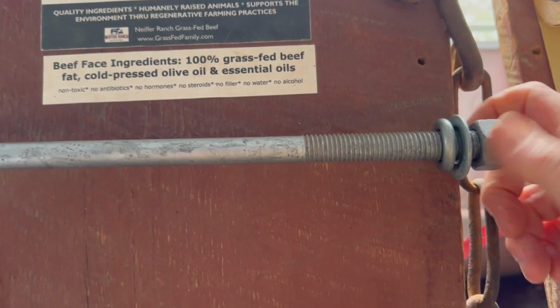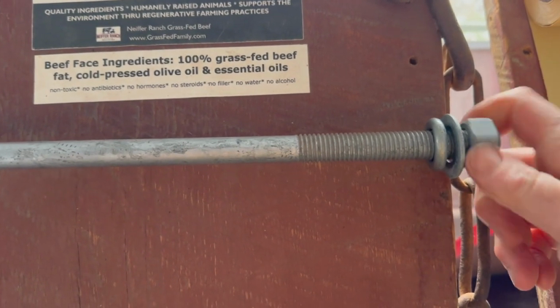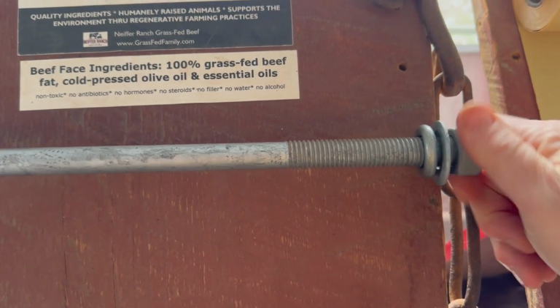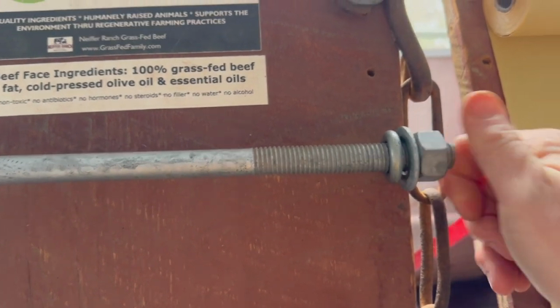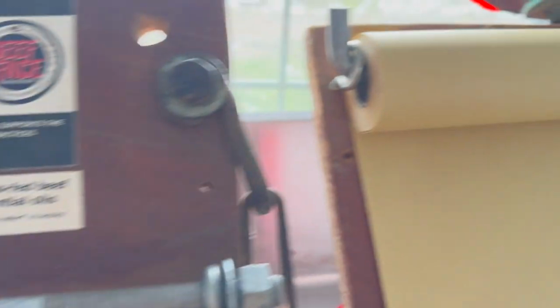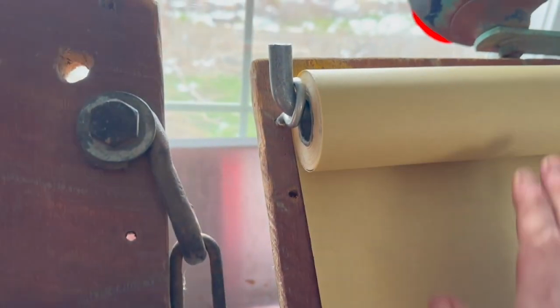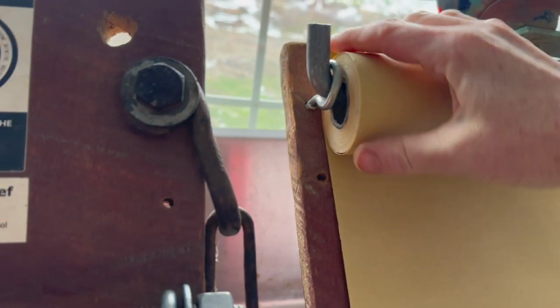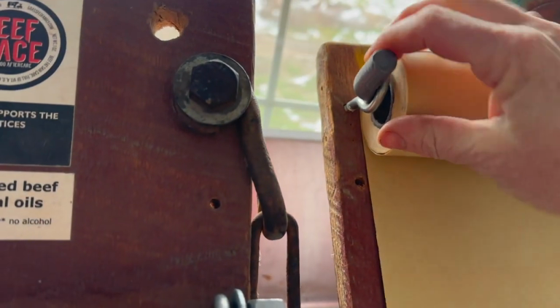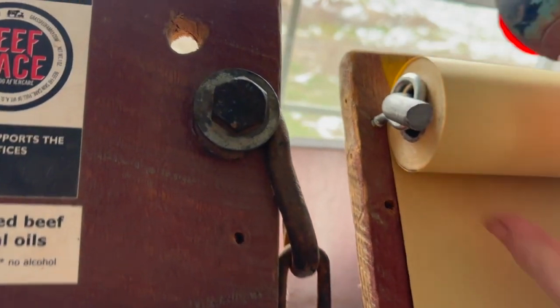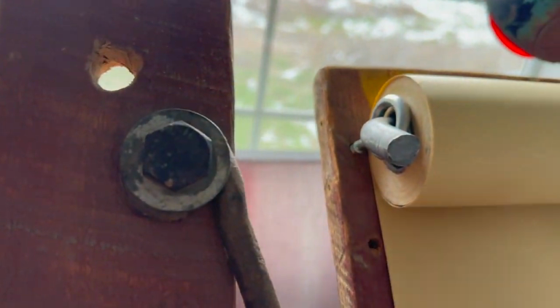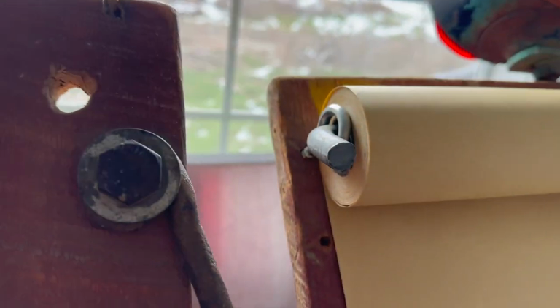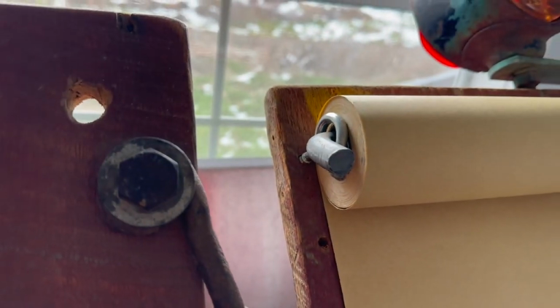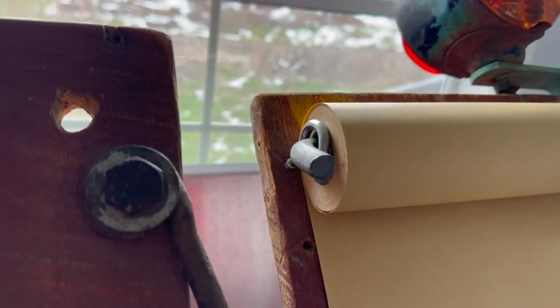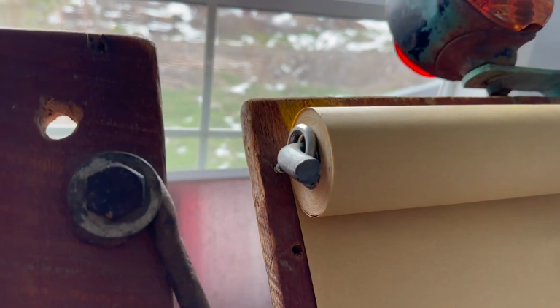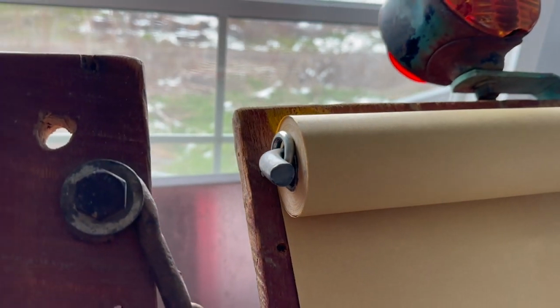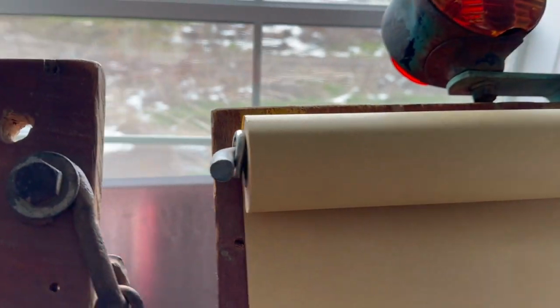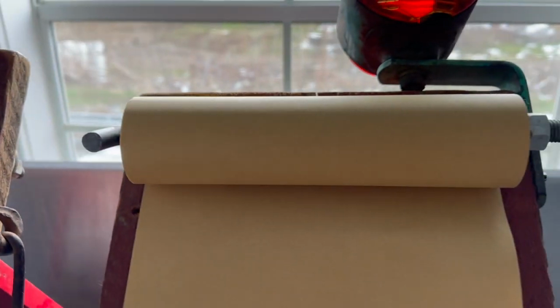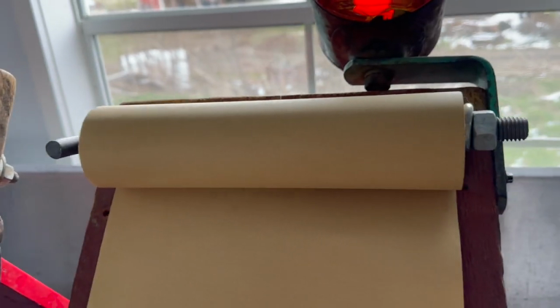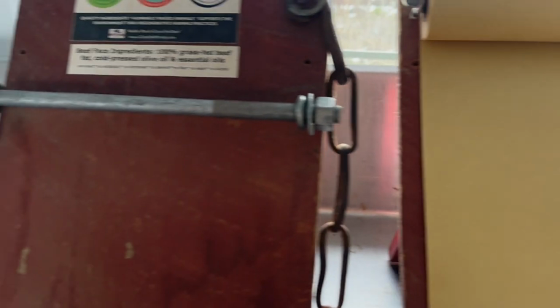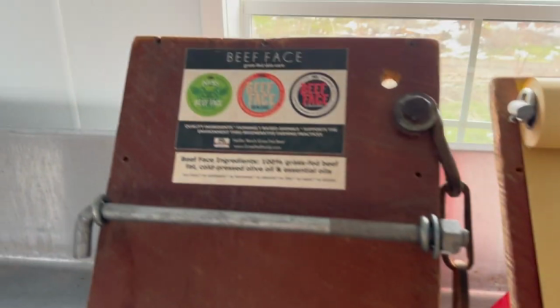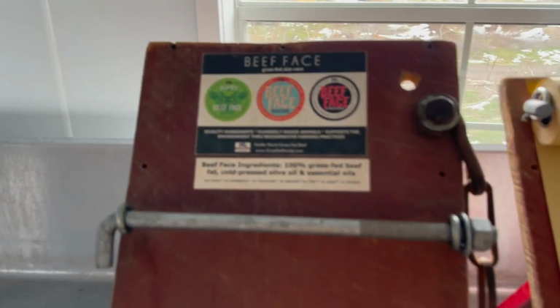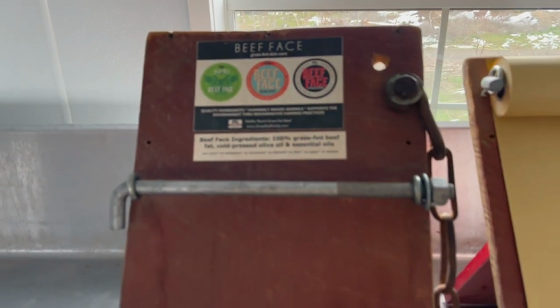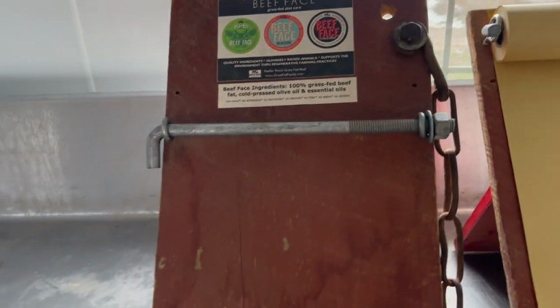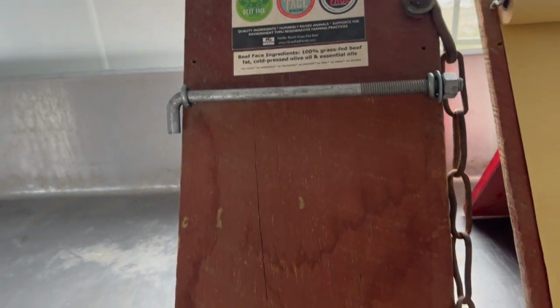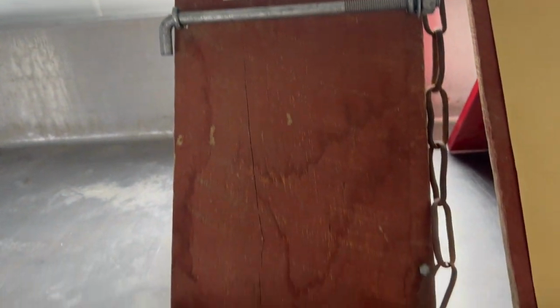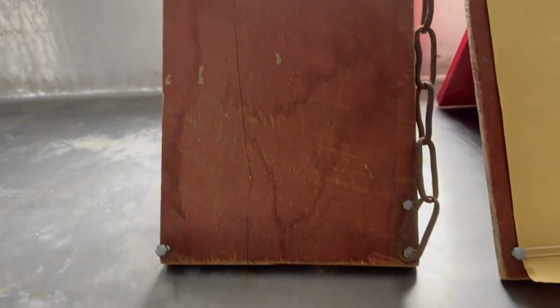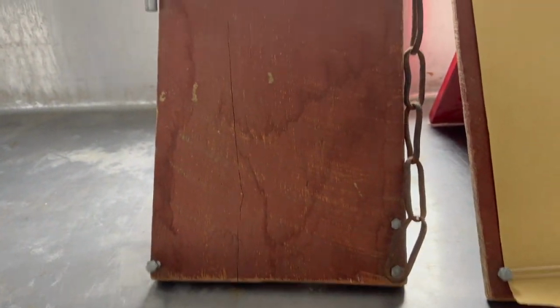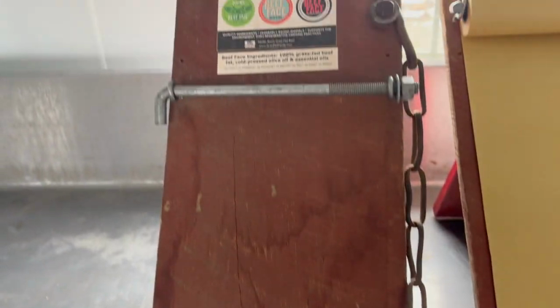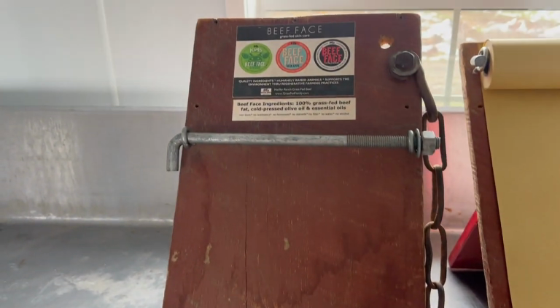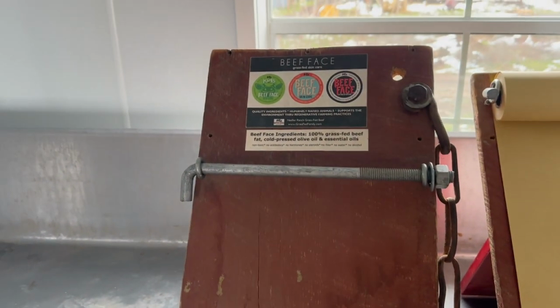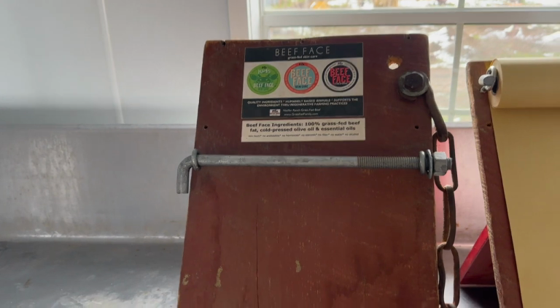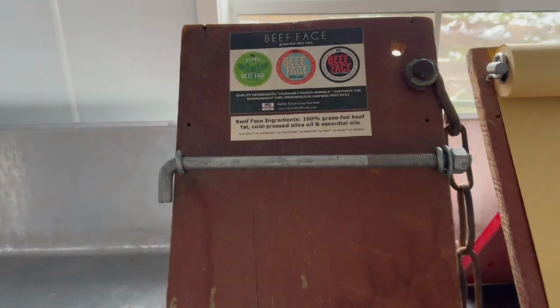You will need to change it out because you go through this paper quite a bit. Here it is in action — it's really cute. People actually stop and comment on the signs.